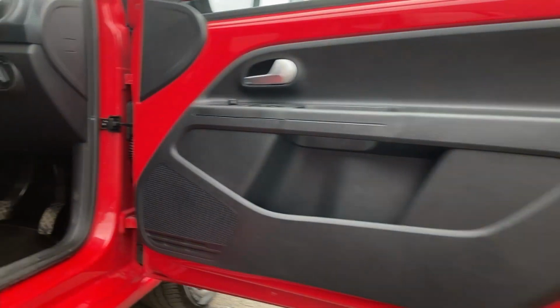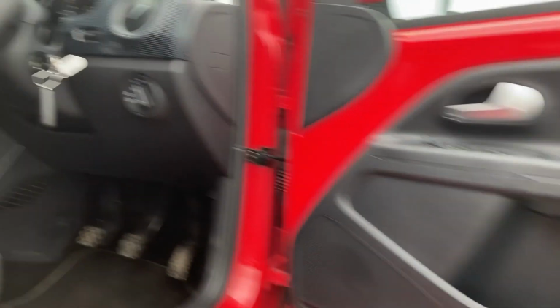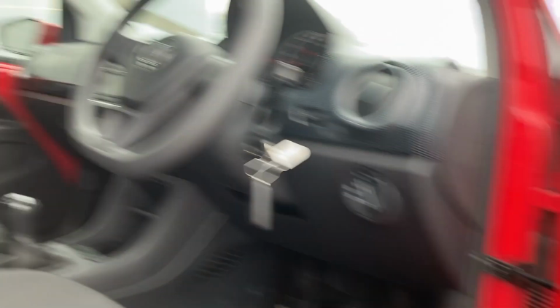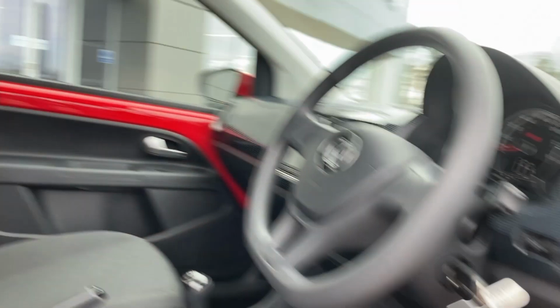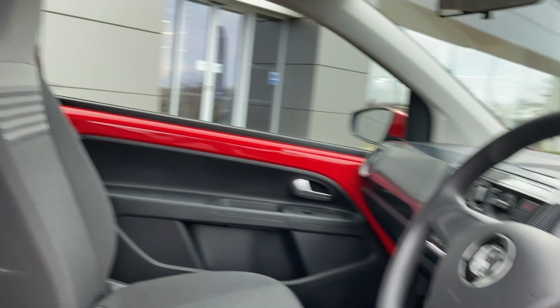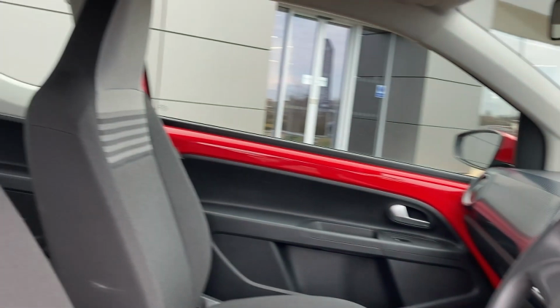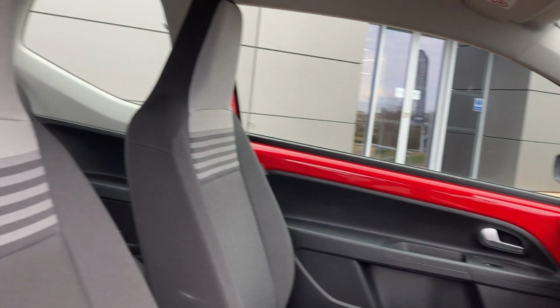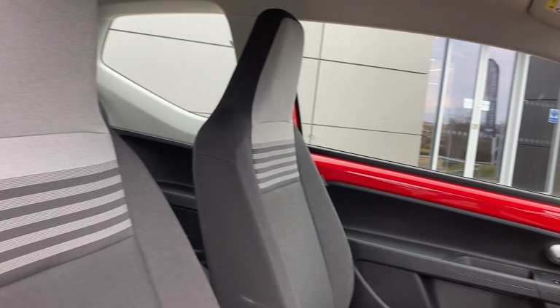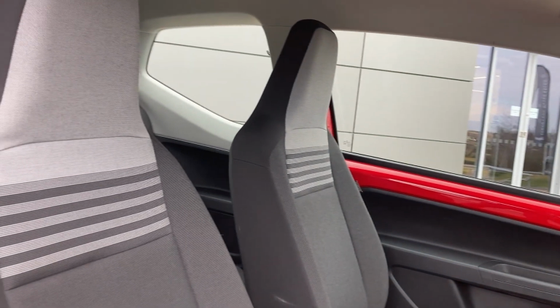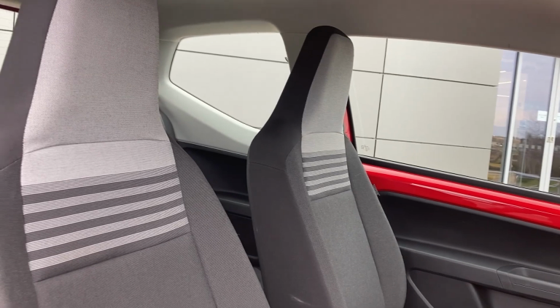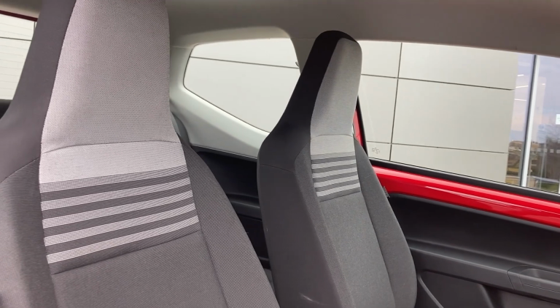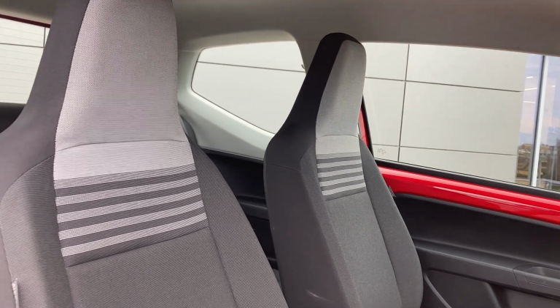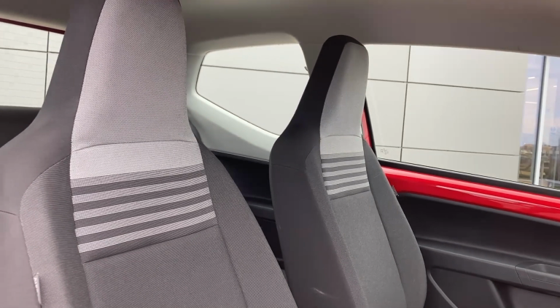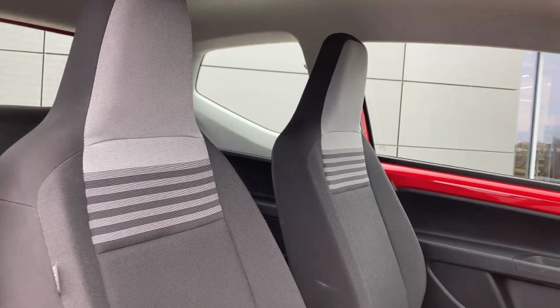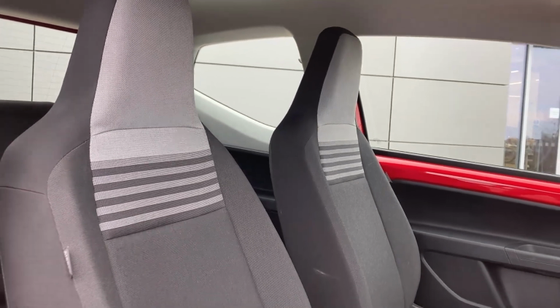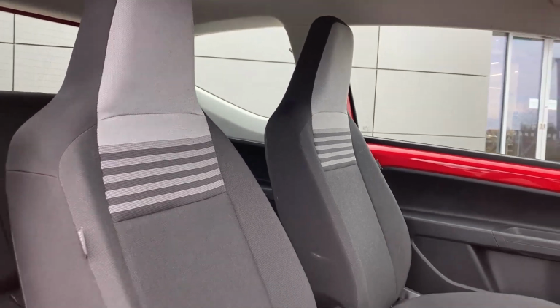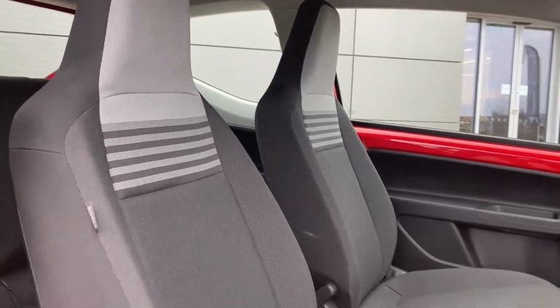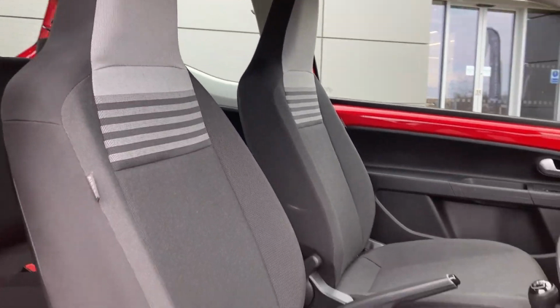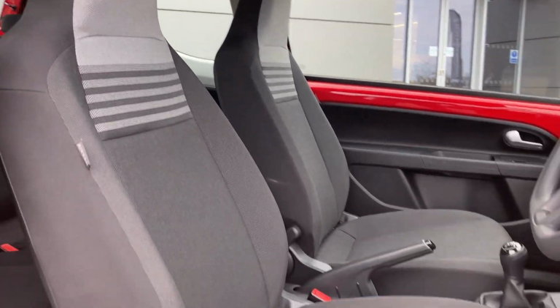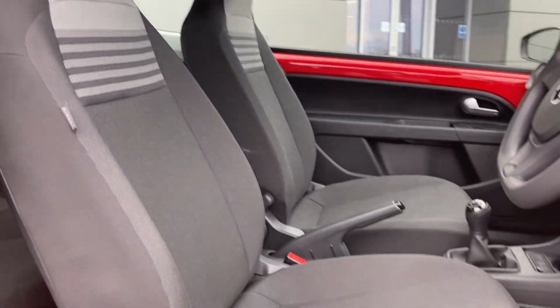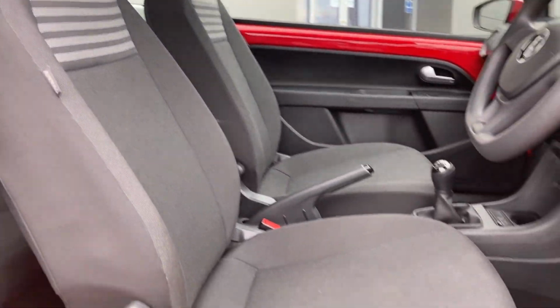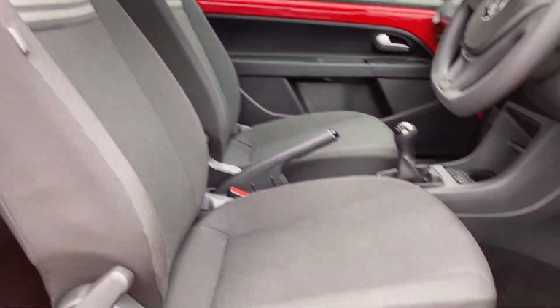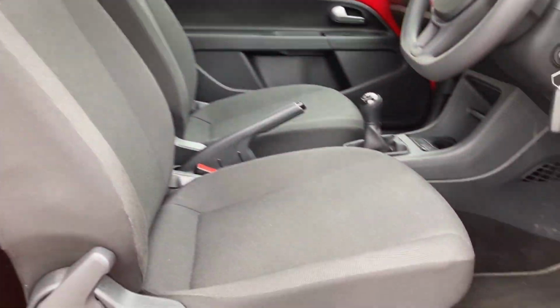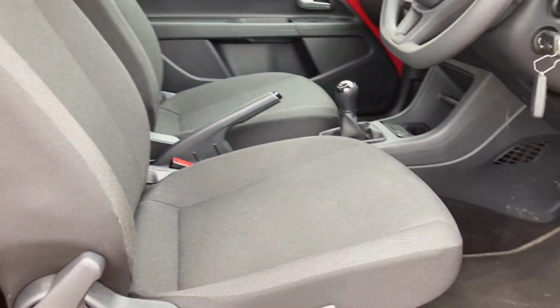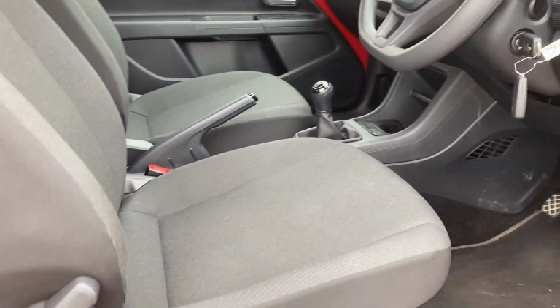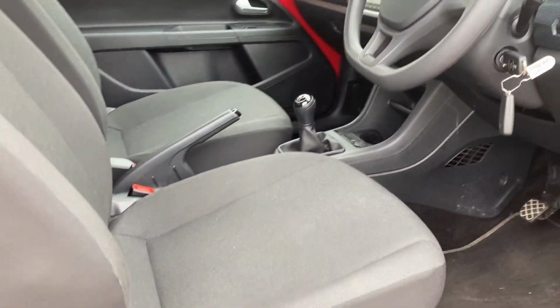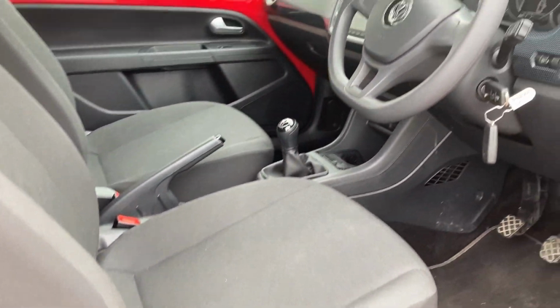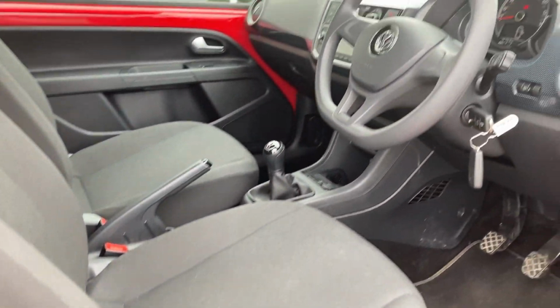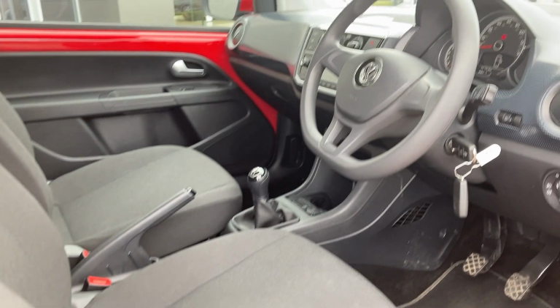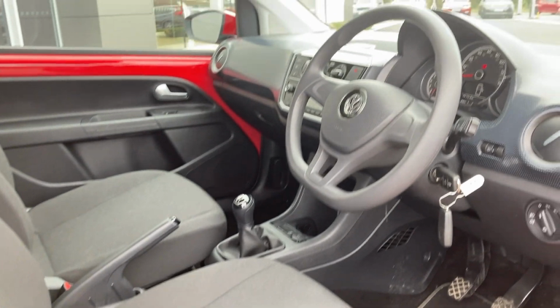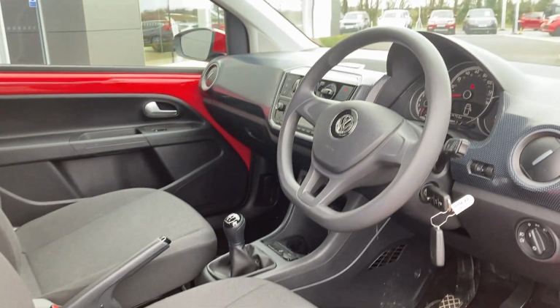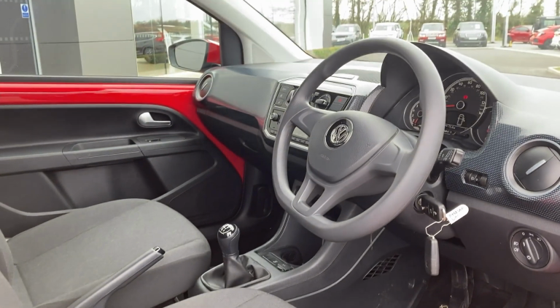As we come into the front now we can see the front heated seats, which are in fantastic condition. Turning now to the steering wheel.